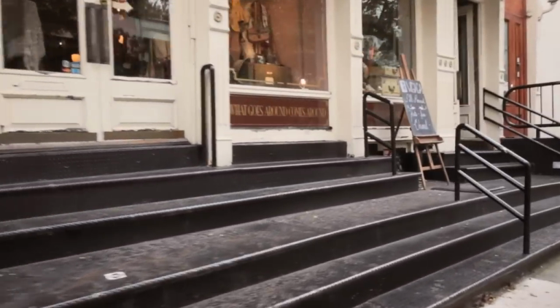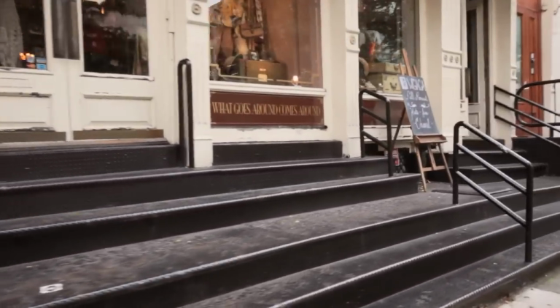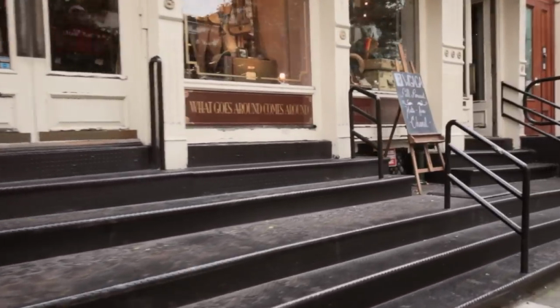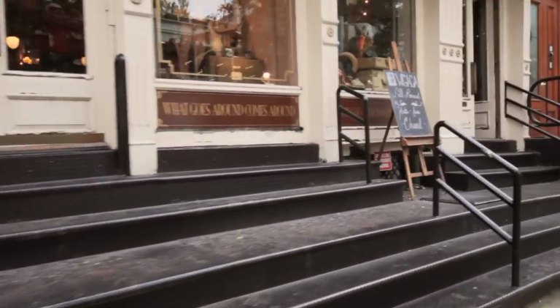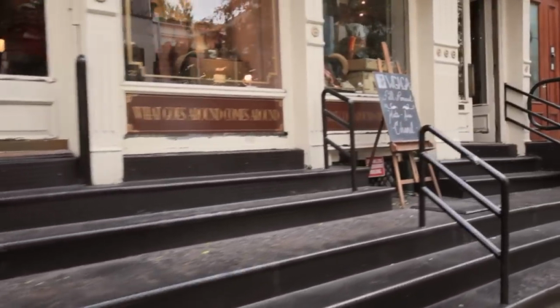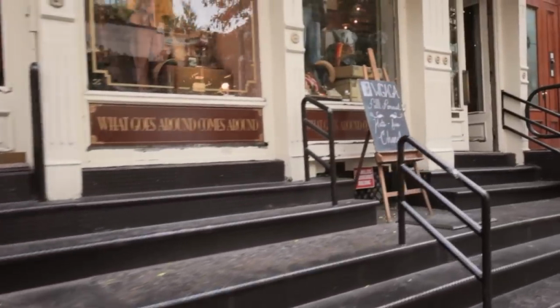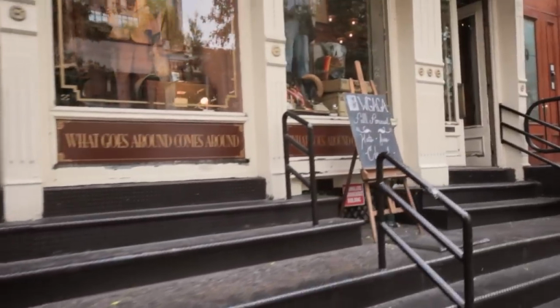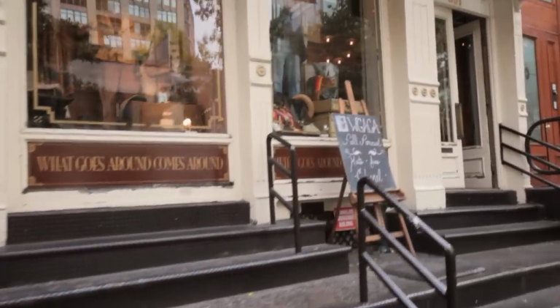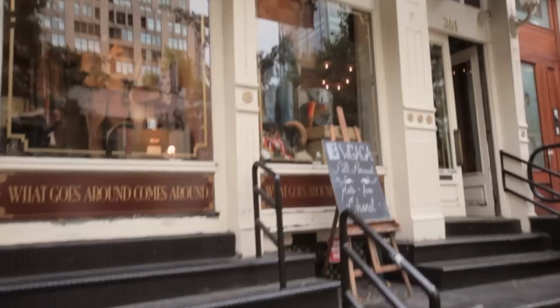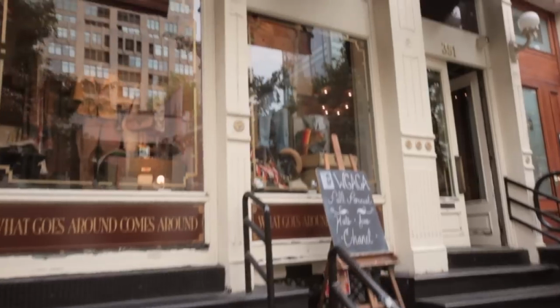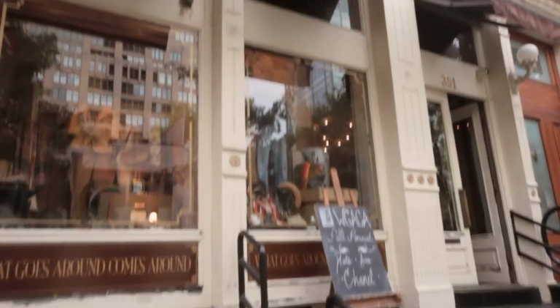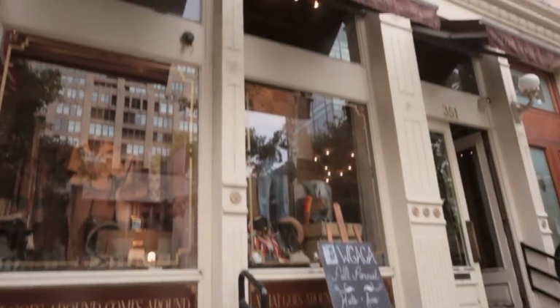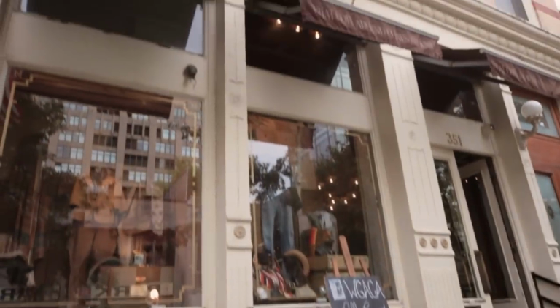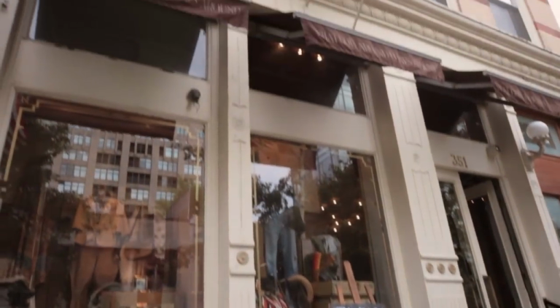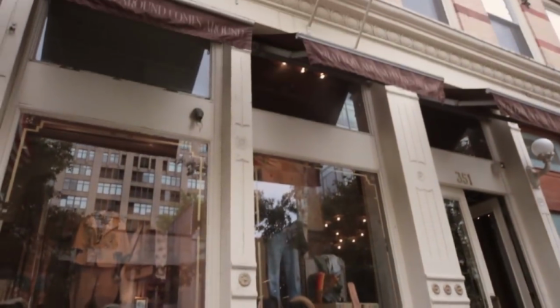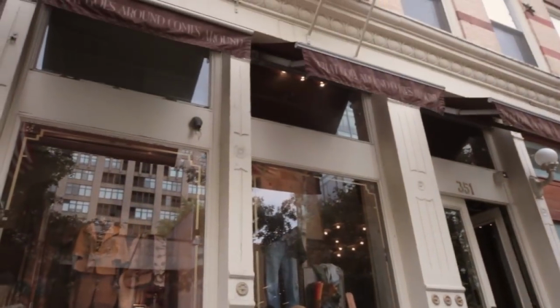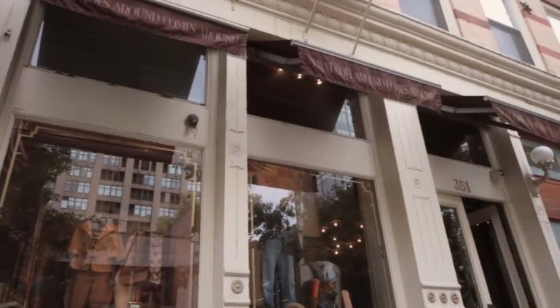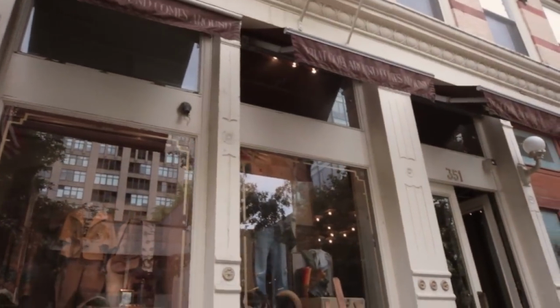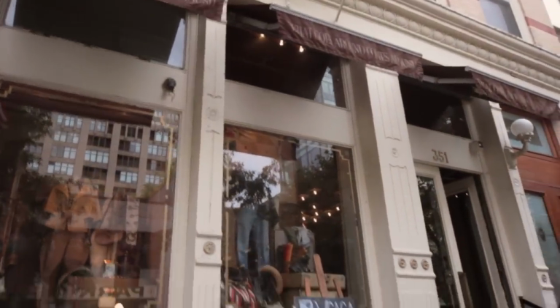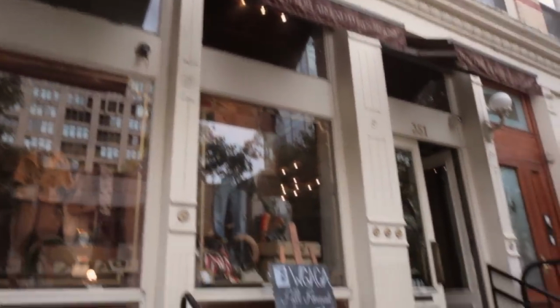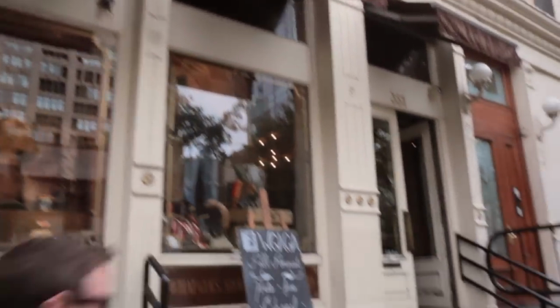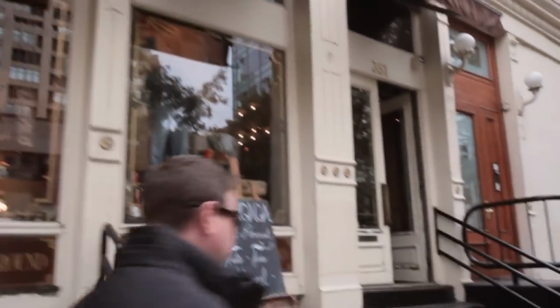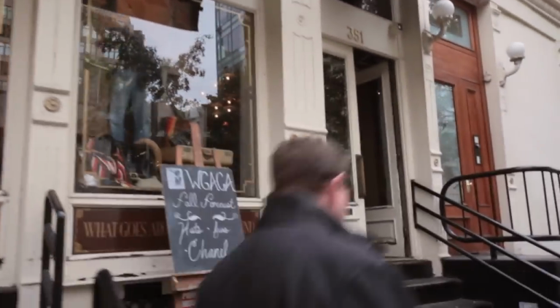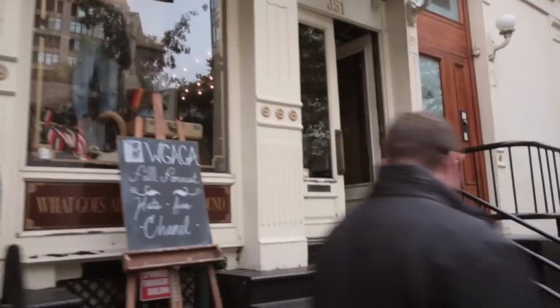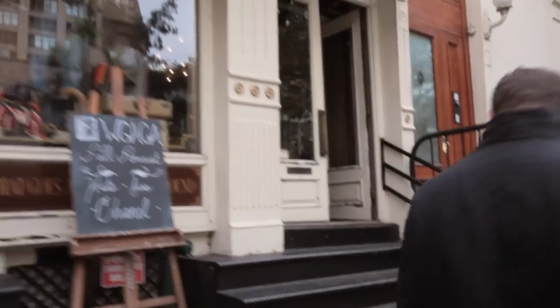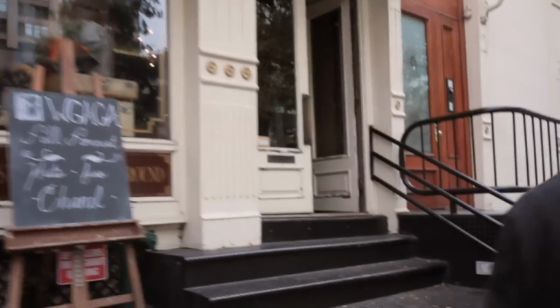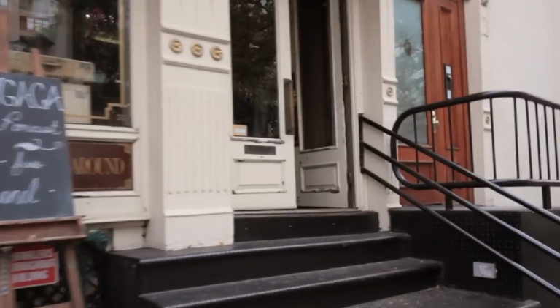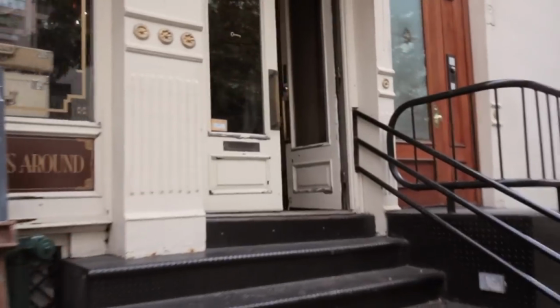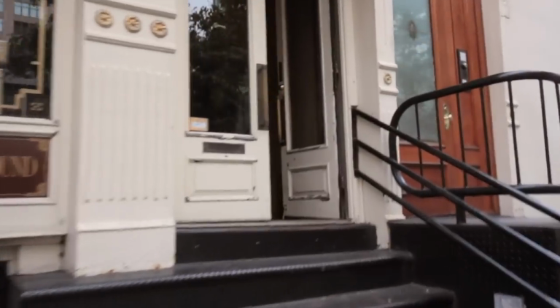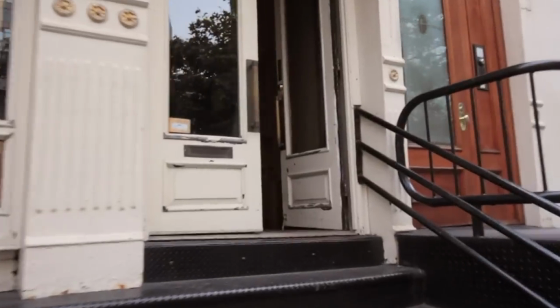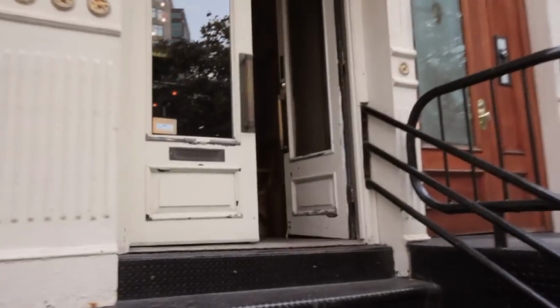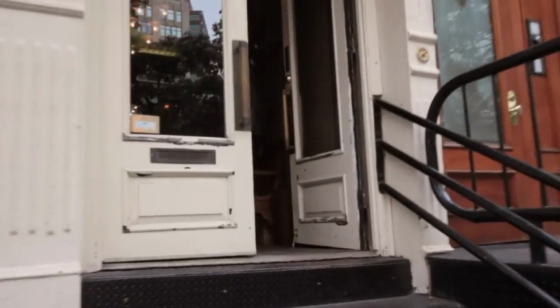This is a great shop by the name of What Comes Around Goes Around. You could buy wonderful vintage clothing and different accessories here.